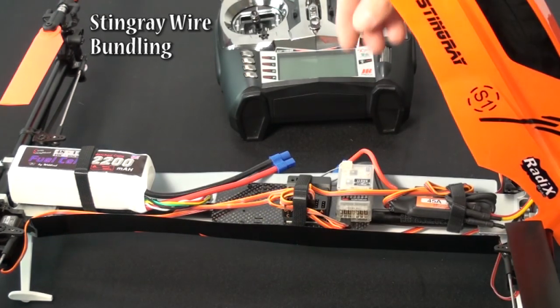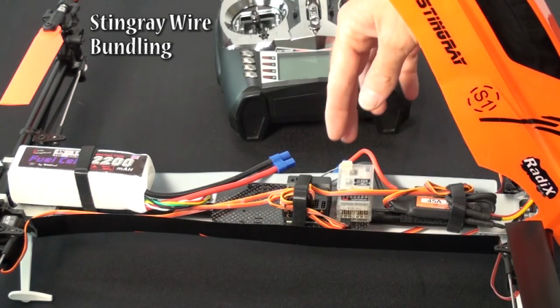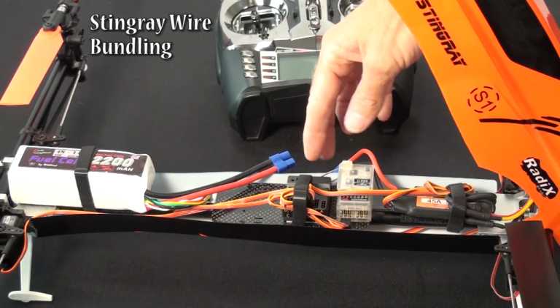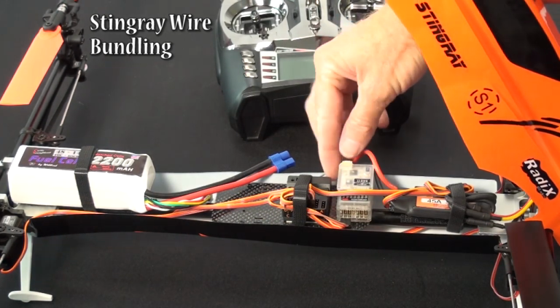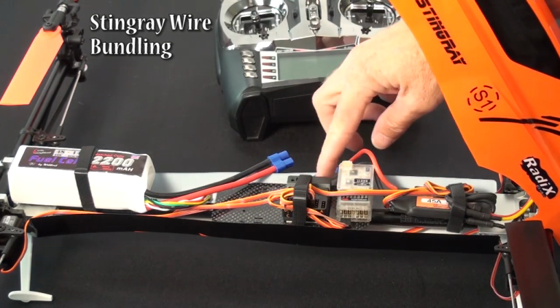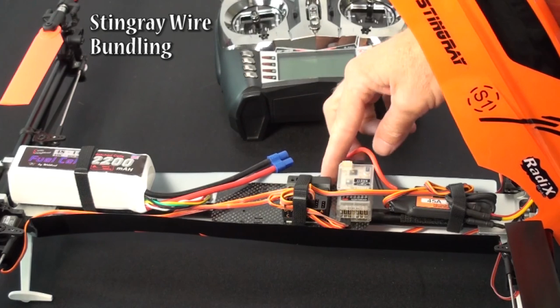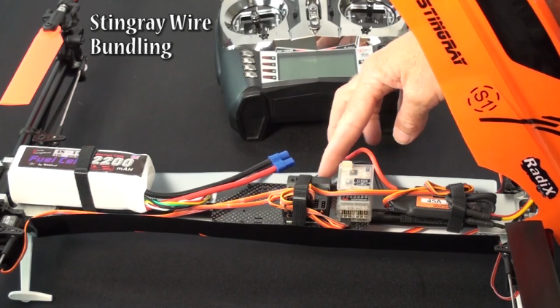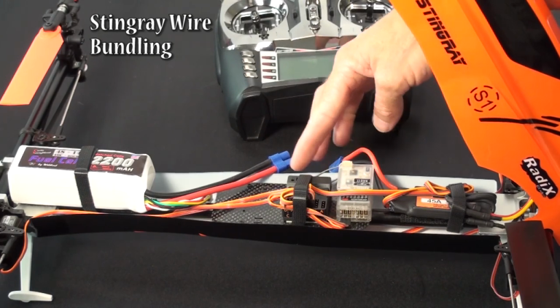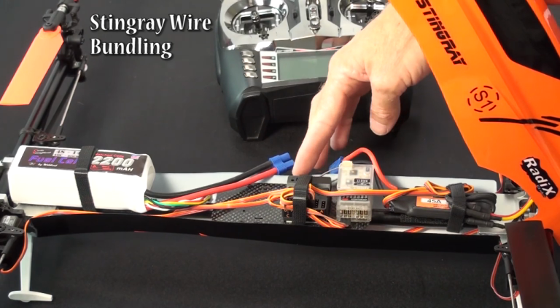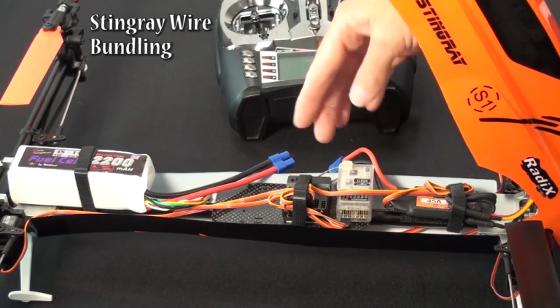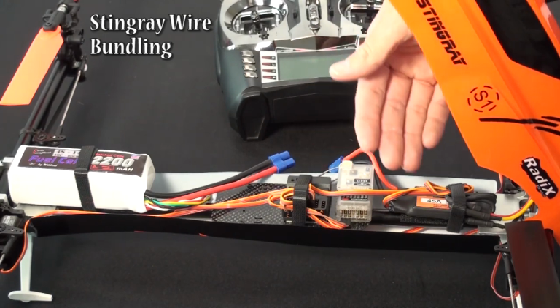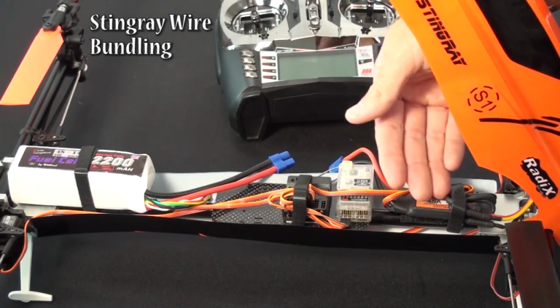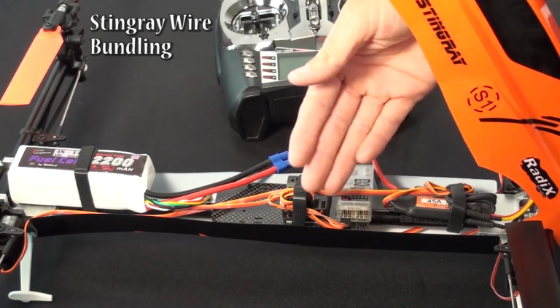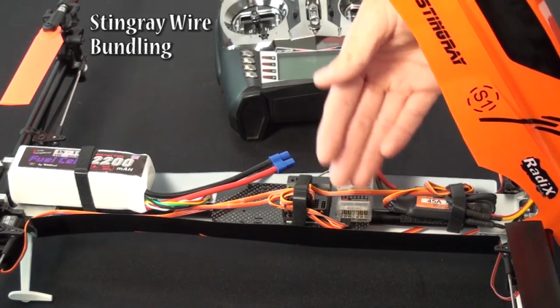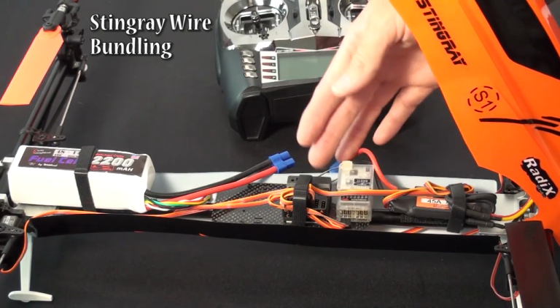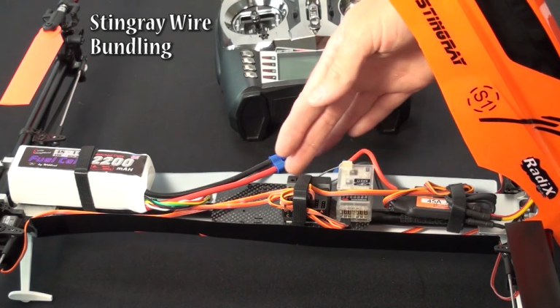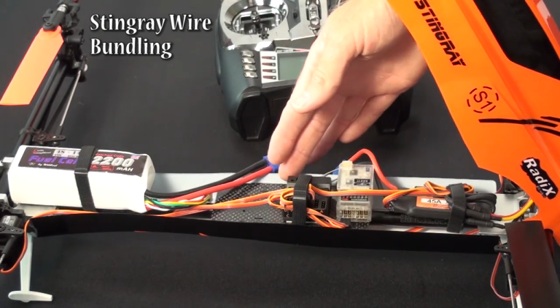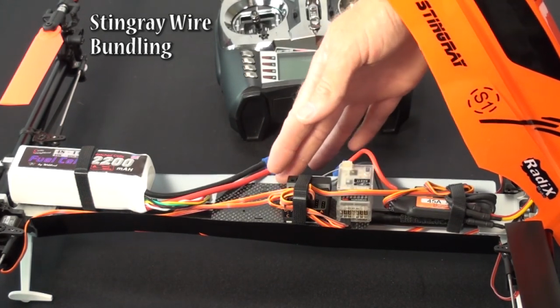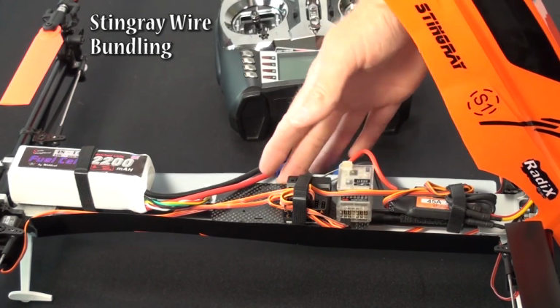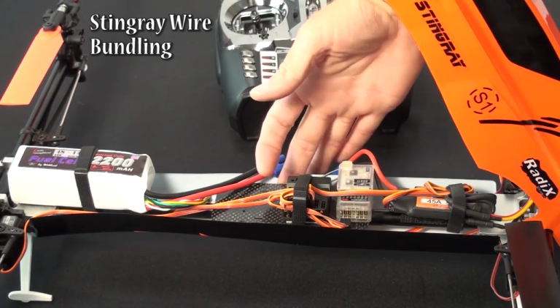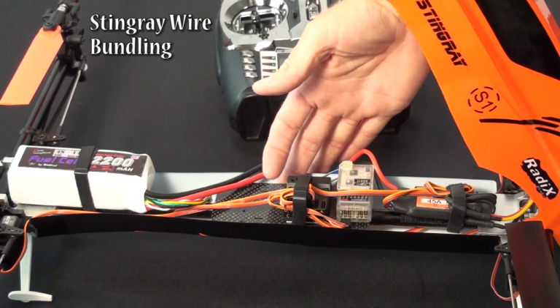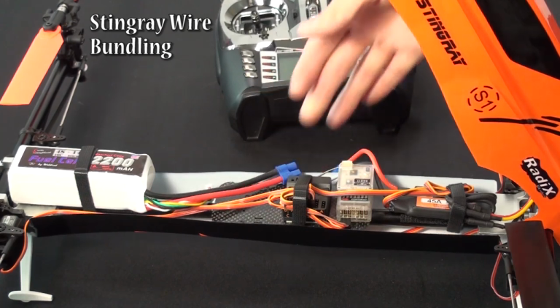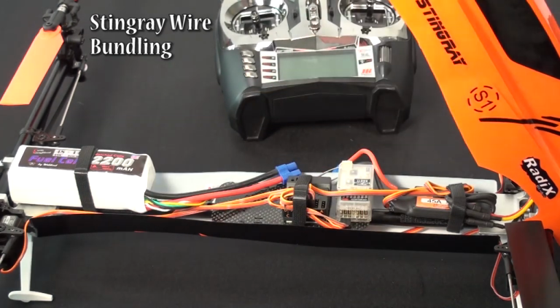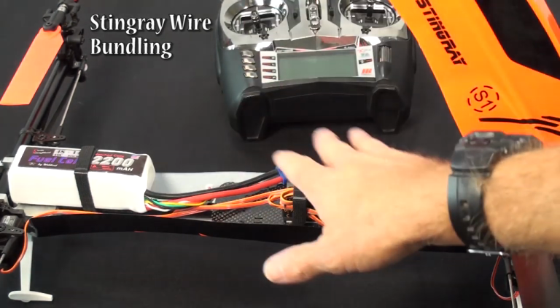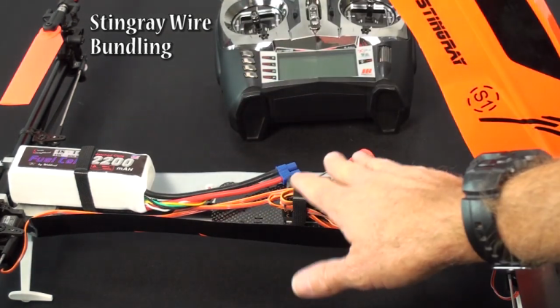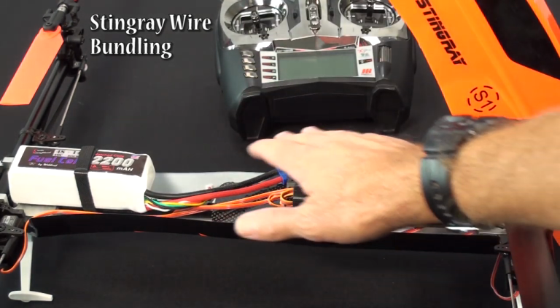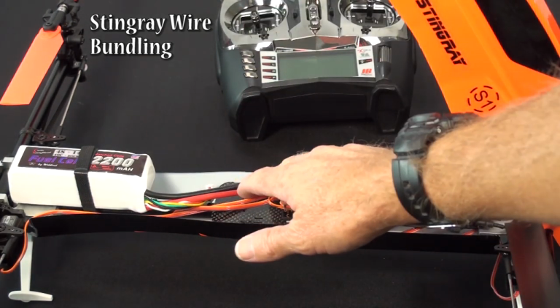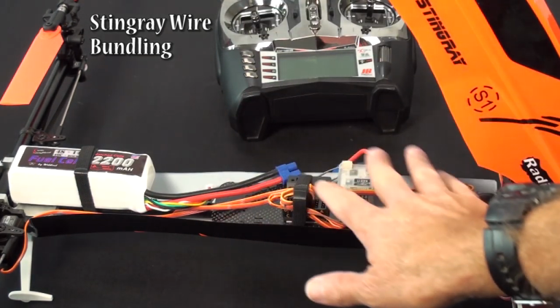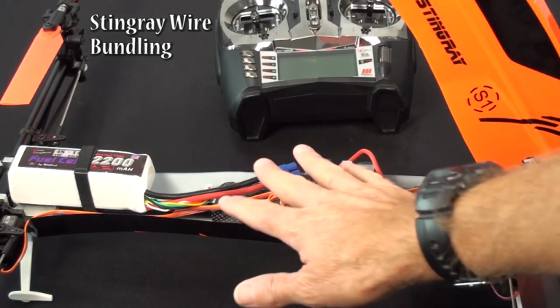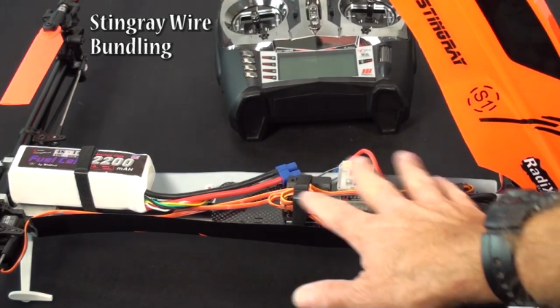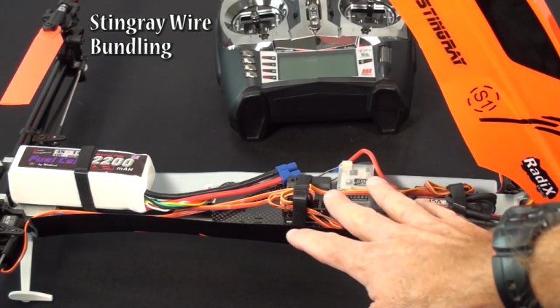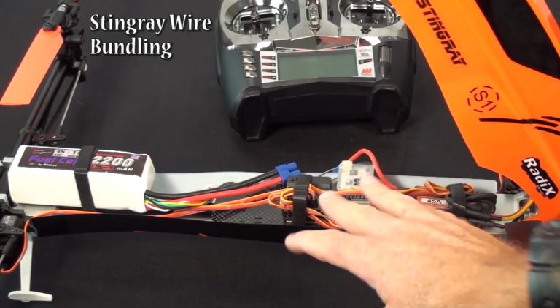For the antennas, I tend to run them down the opposite side of your ESC wires and servo wires, and run them up underneath the tray. So again, the antennas are isolated from any other noise.